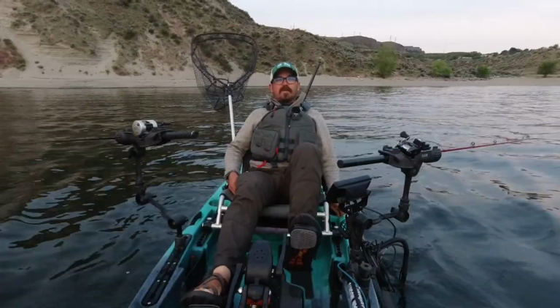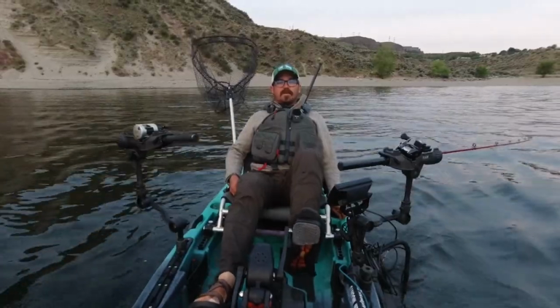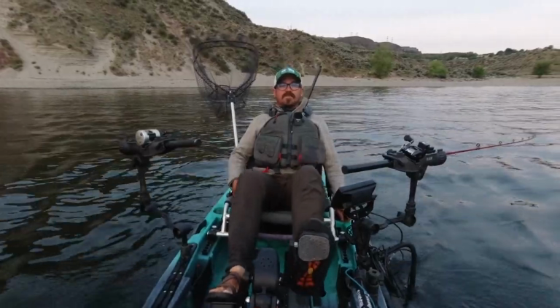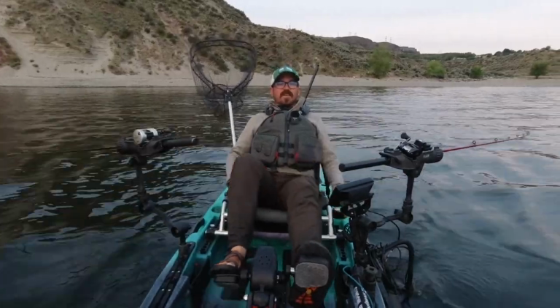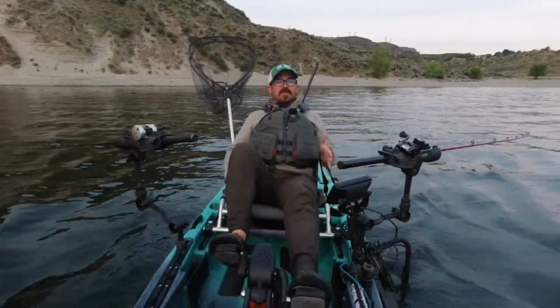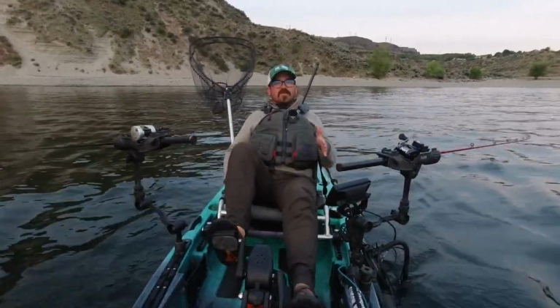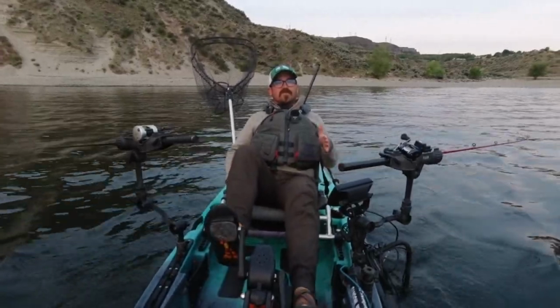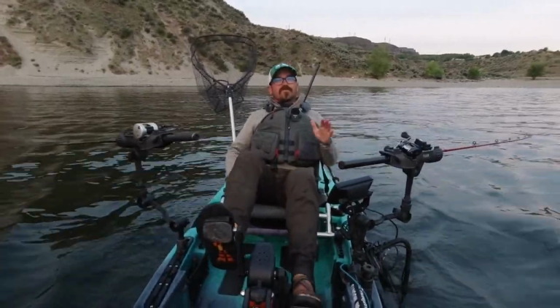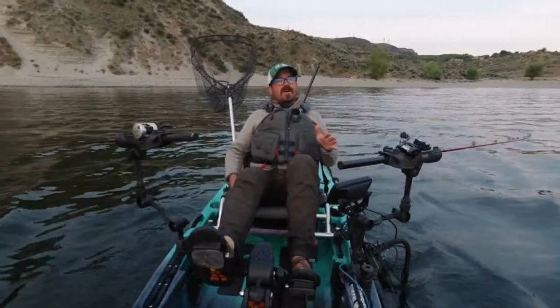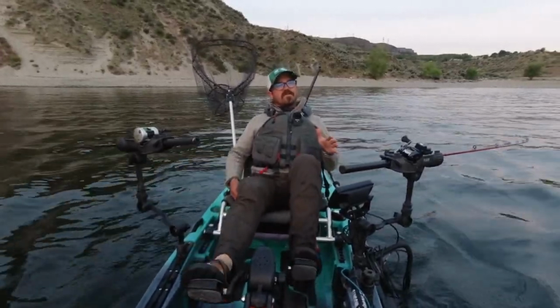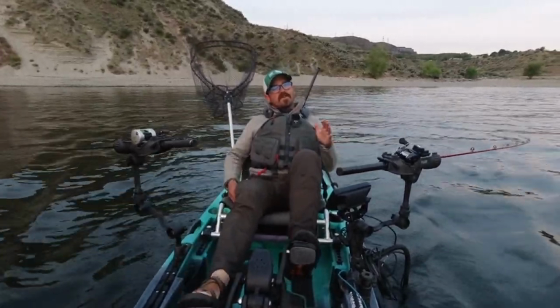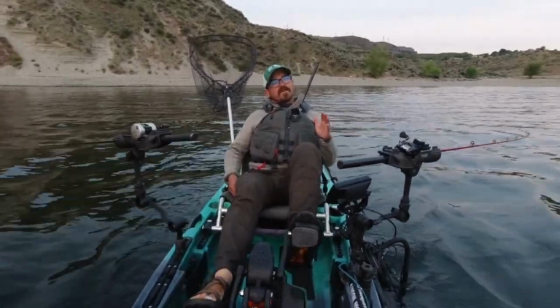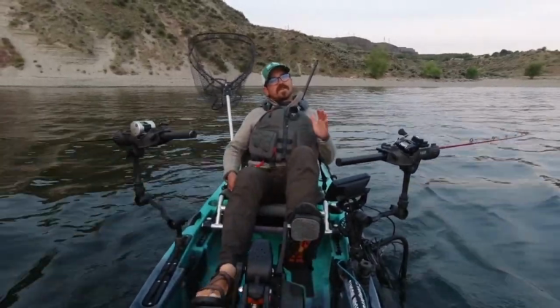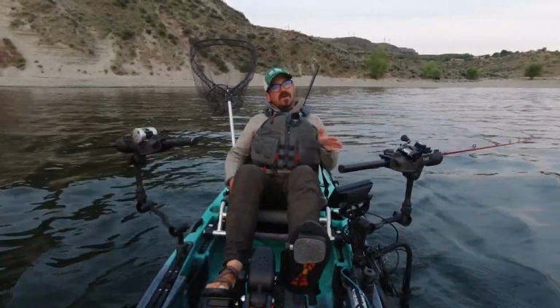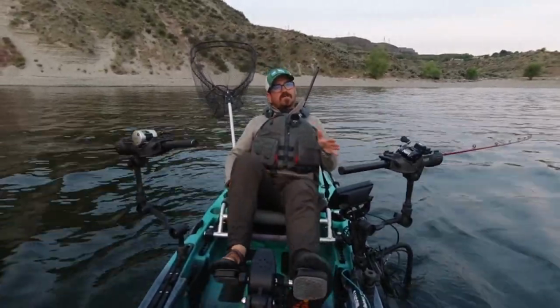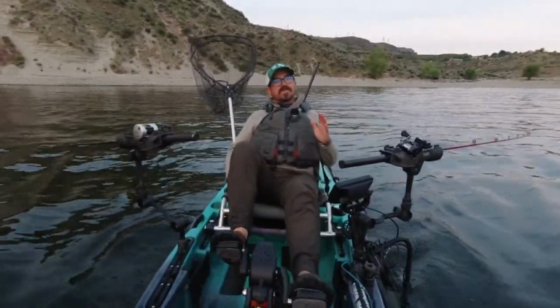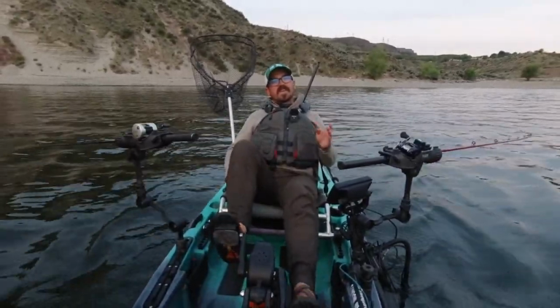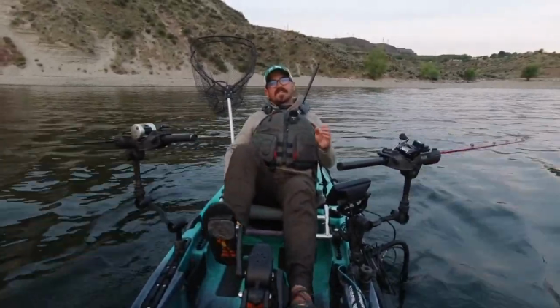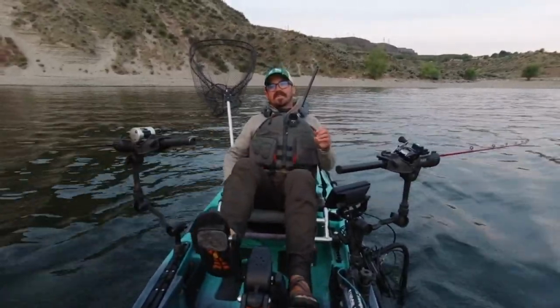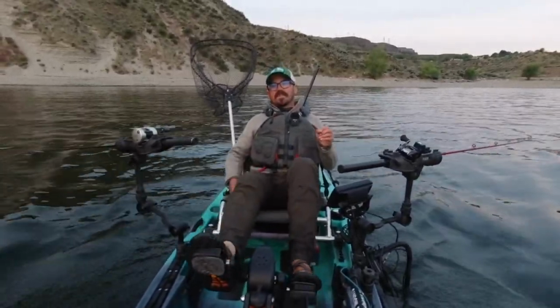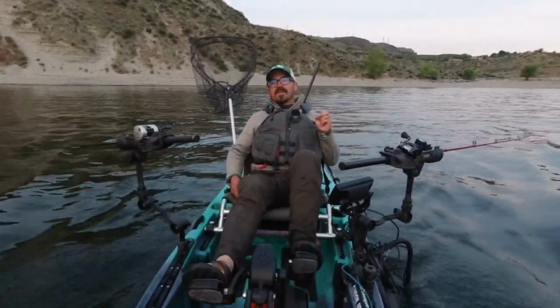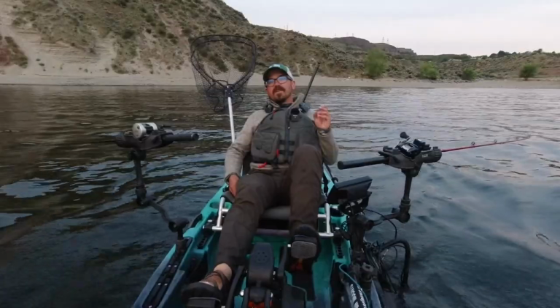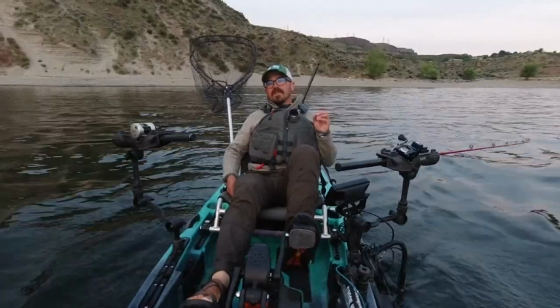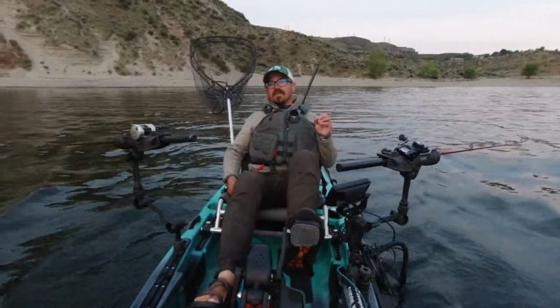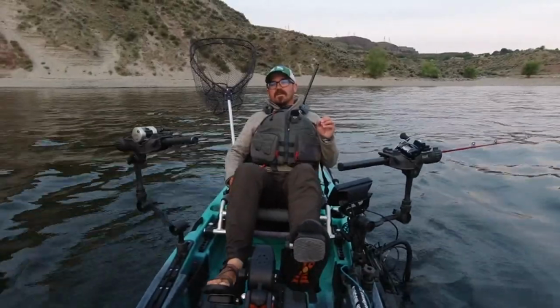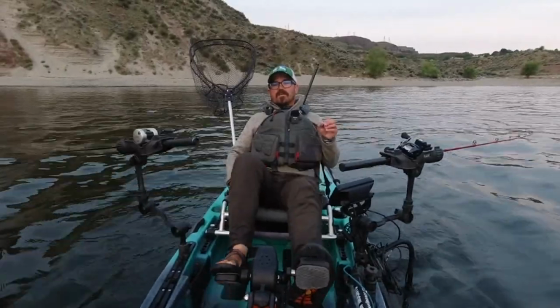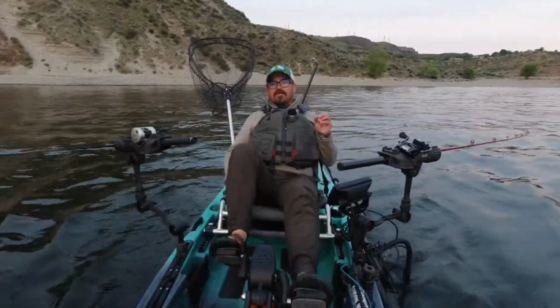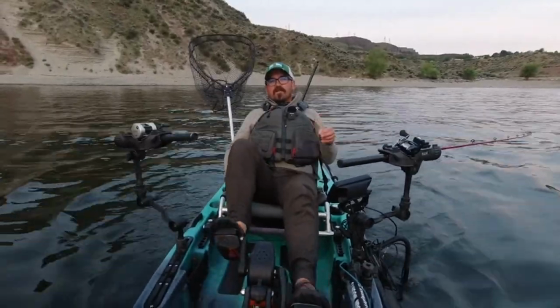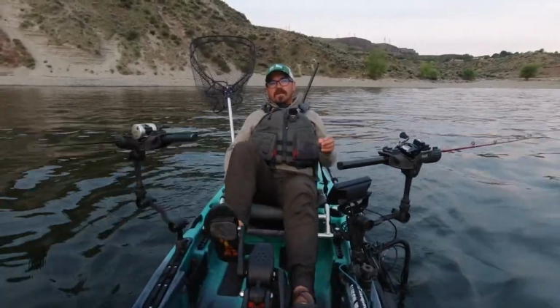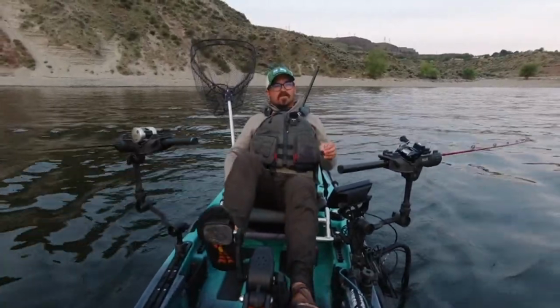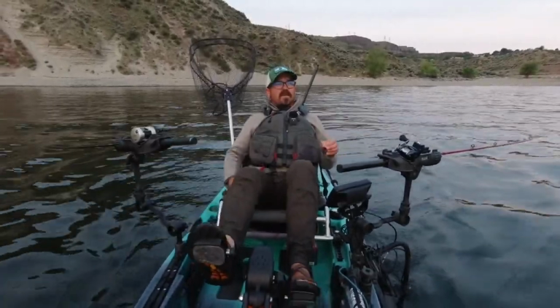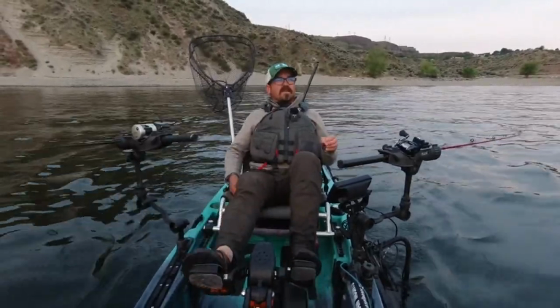Today I wanted to go over five common mistakes that kokanee anglers make.